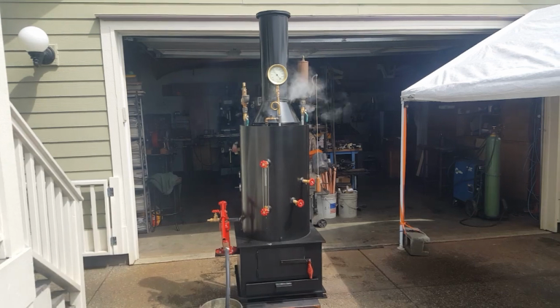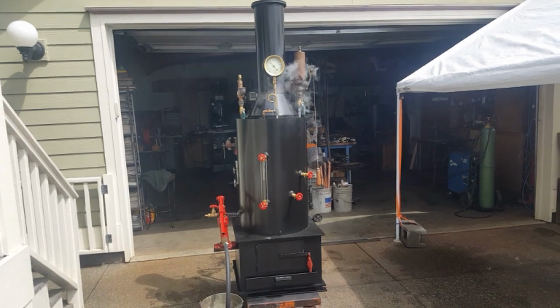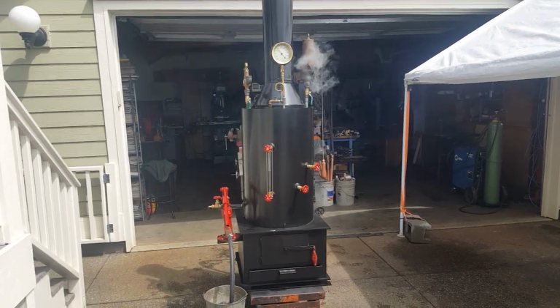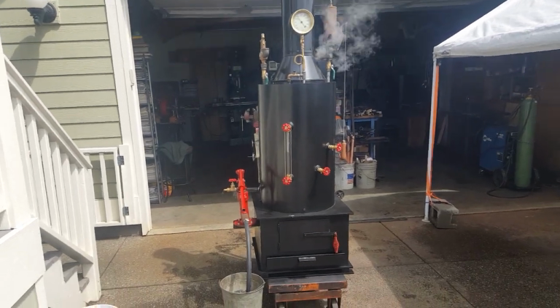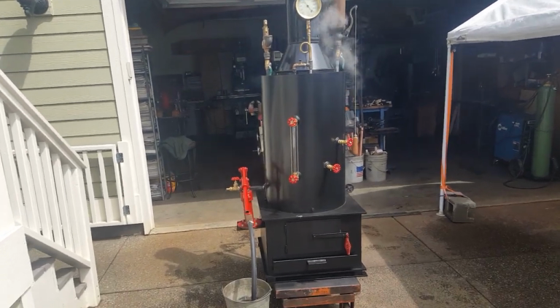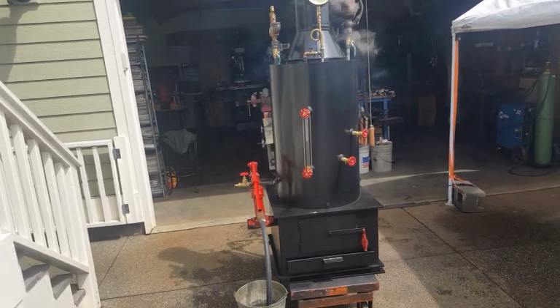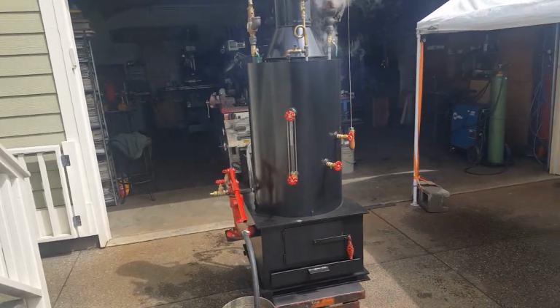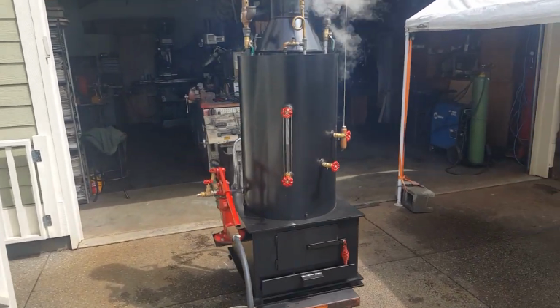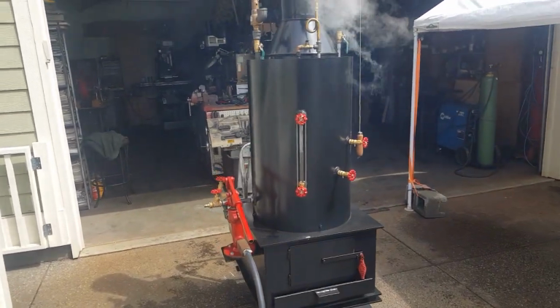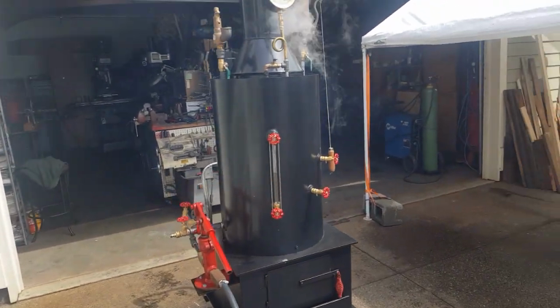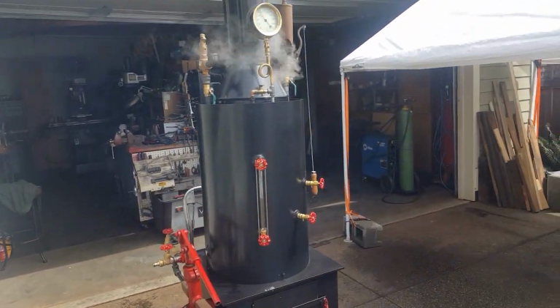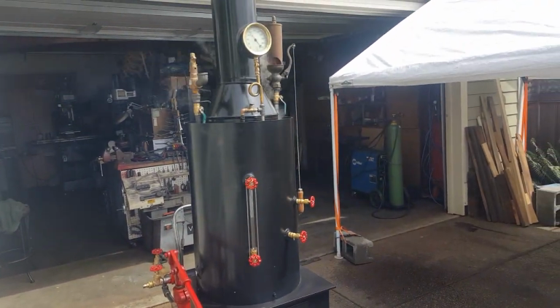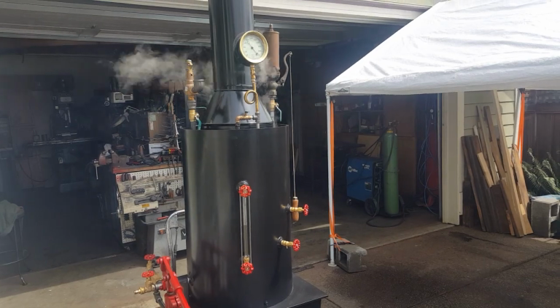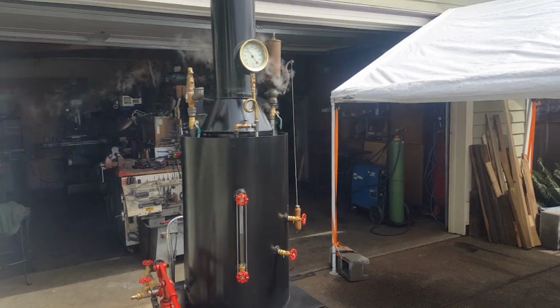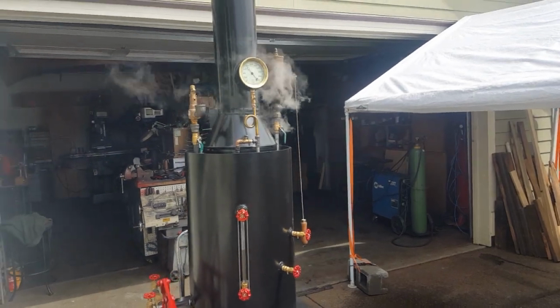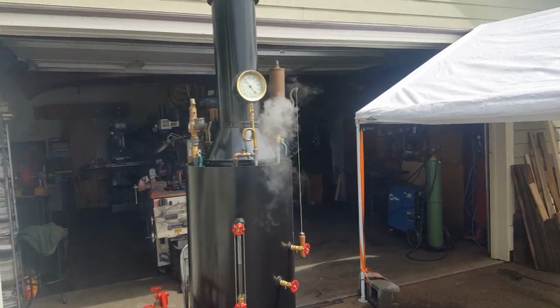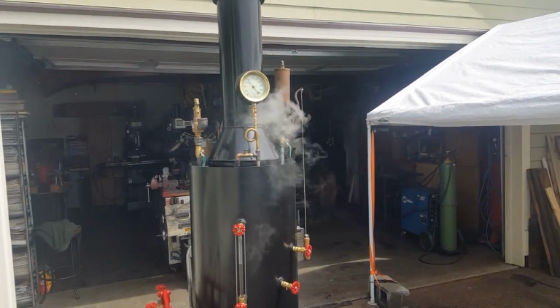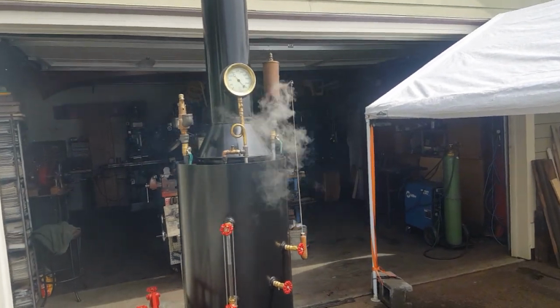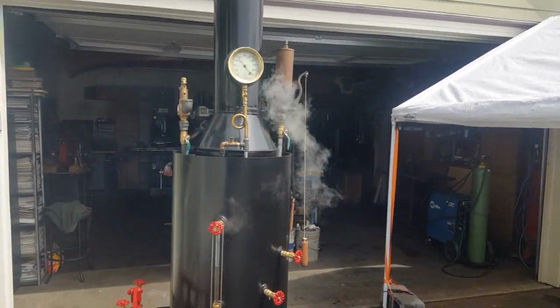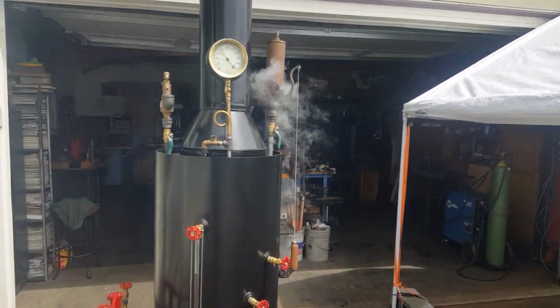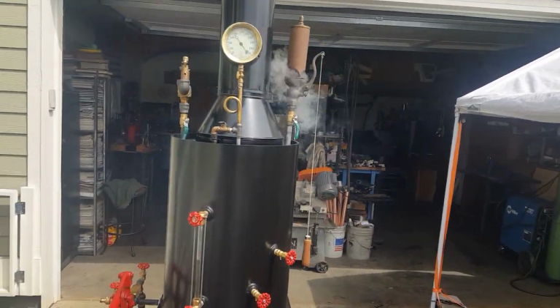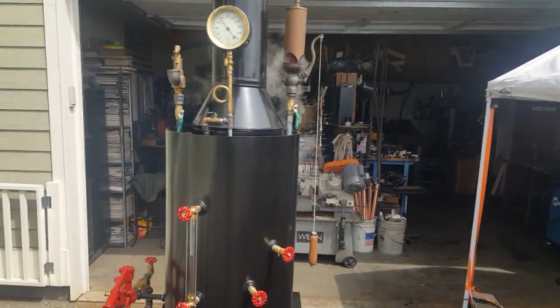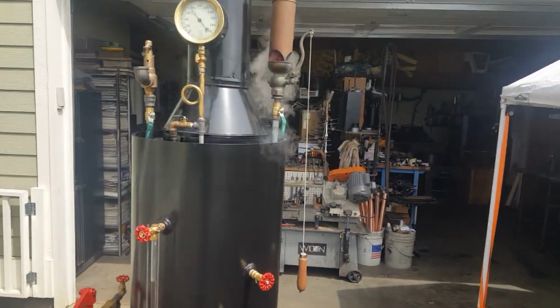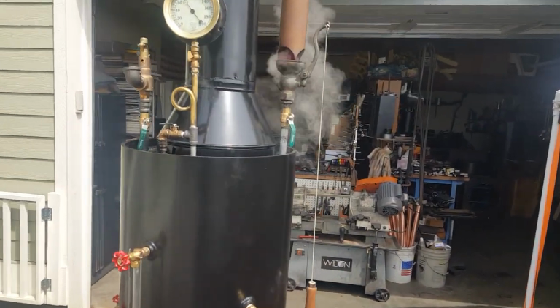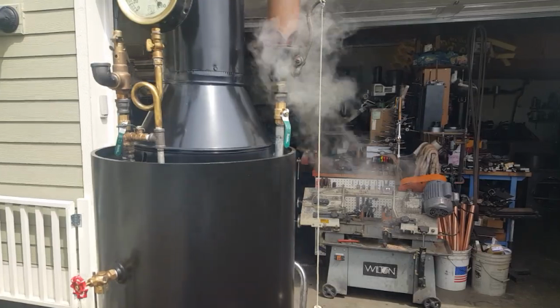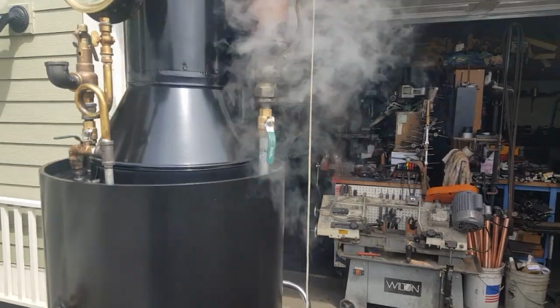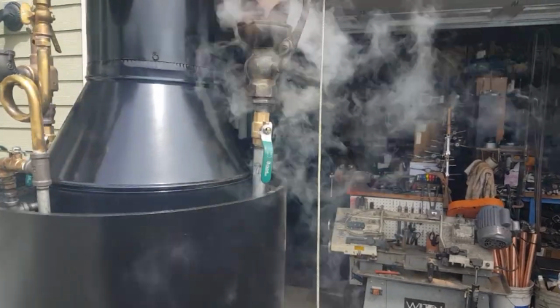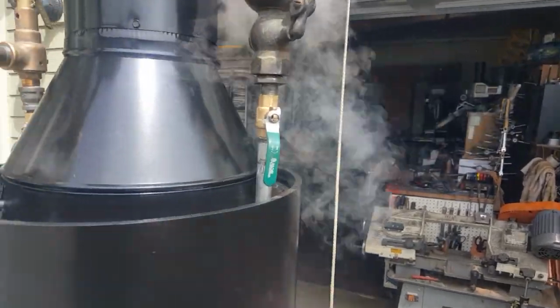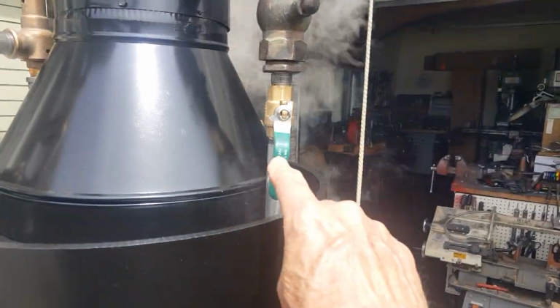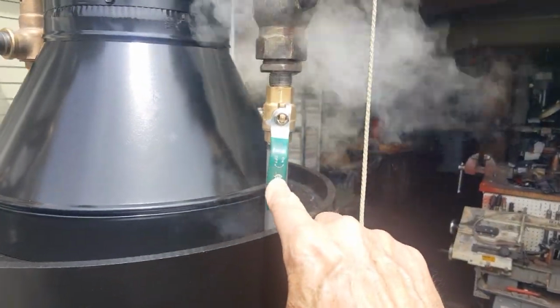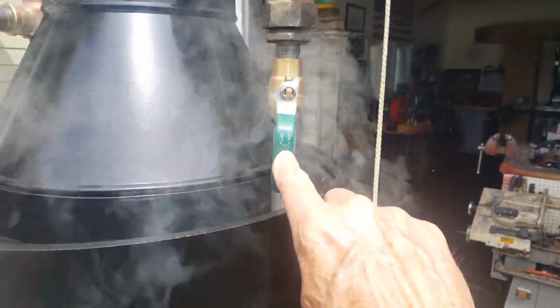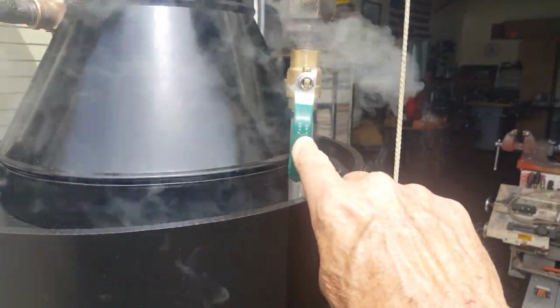All right, here's my next boiler. I don't know what number this is, maybe 121 or something like that. A whistle is leaking a little bit on the valve, so I'm going to leave this valve on it.